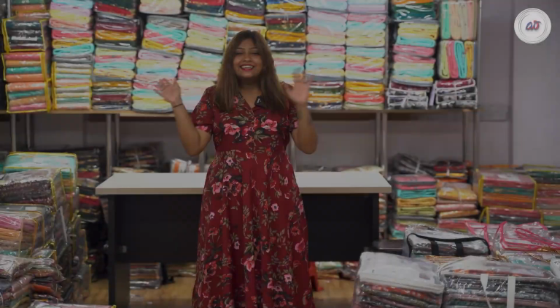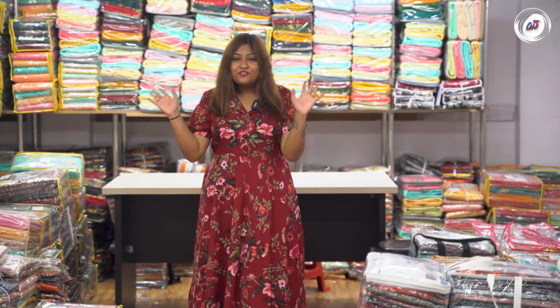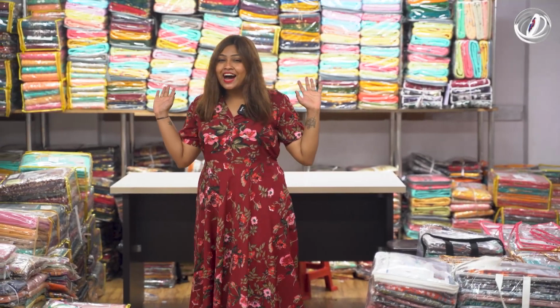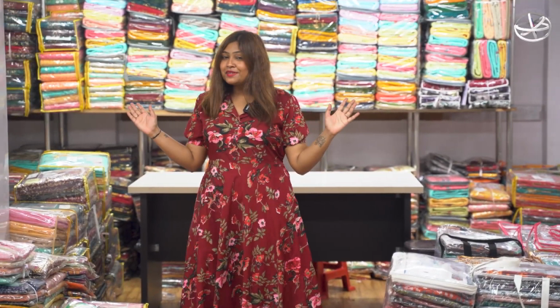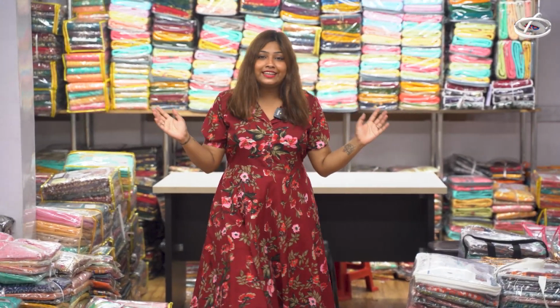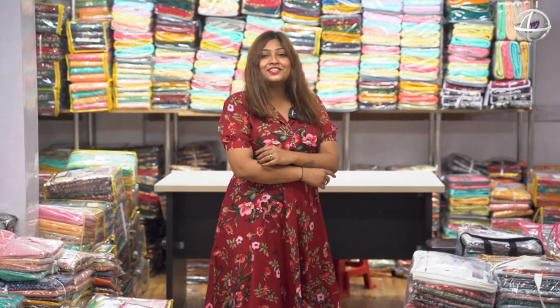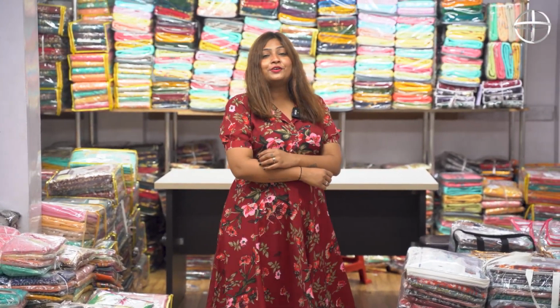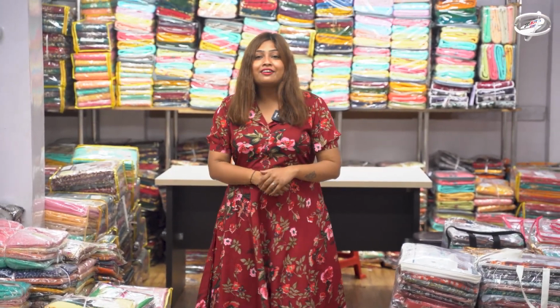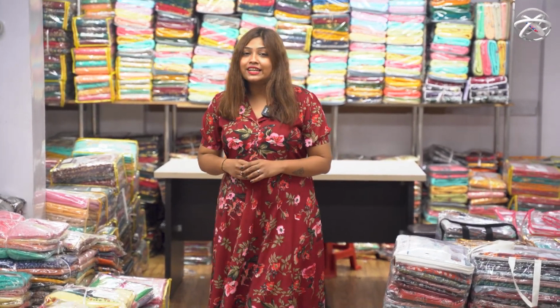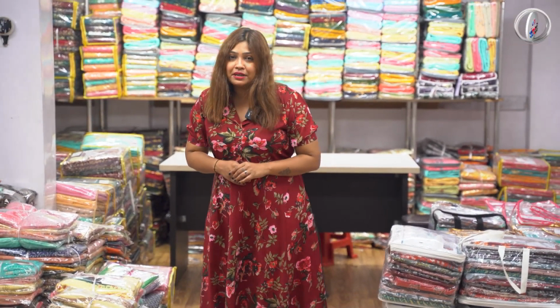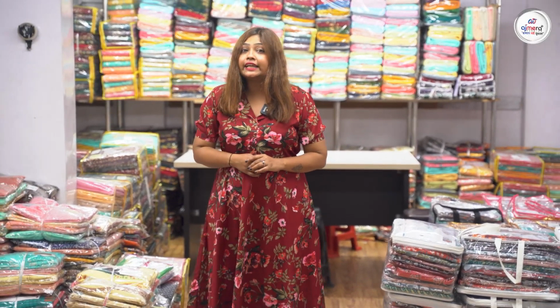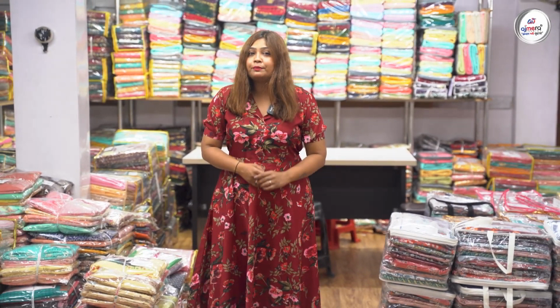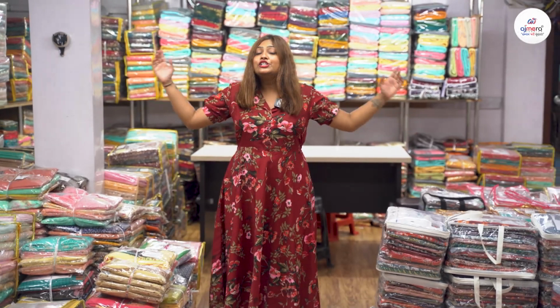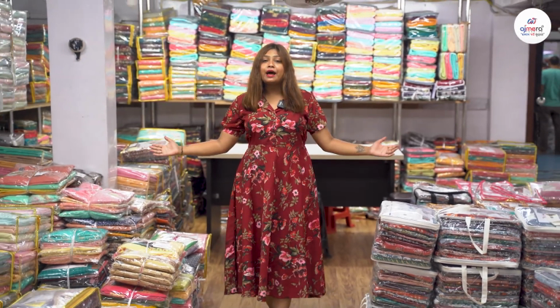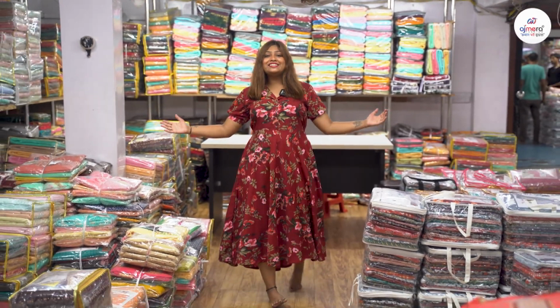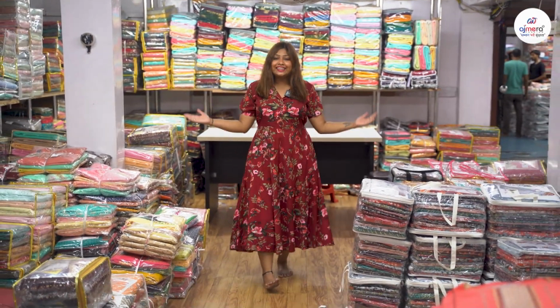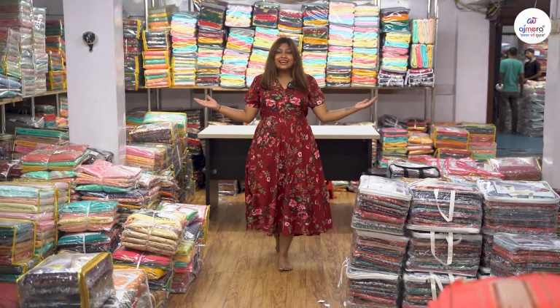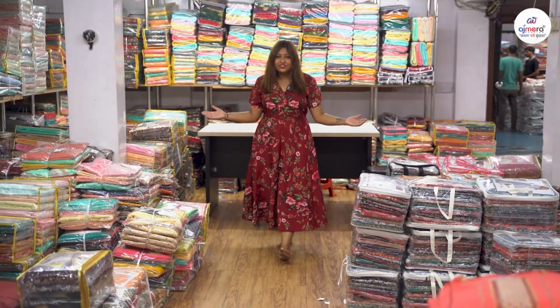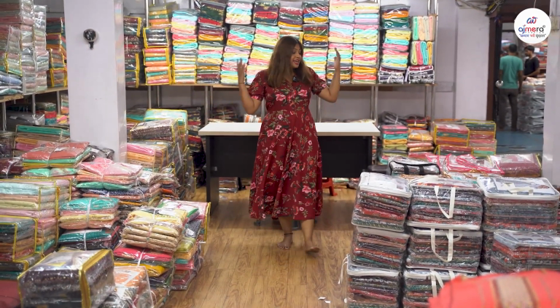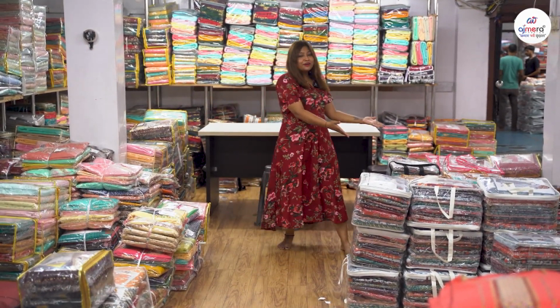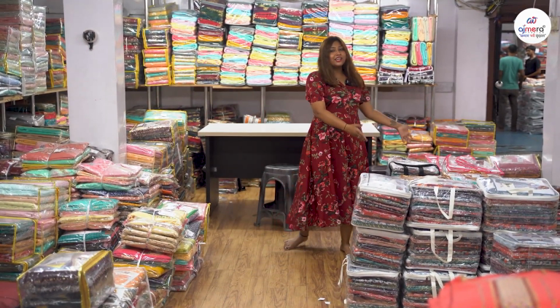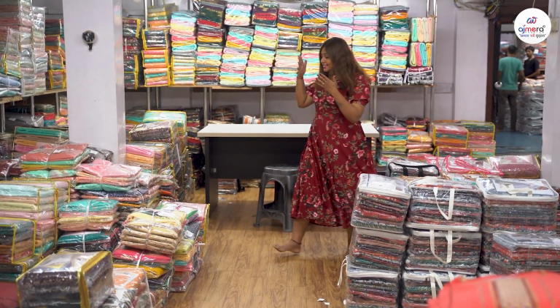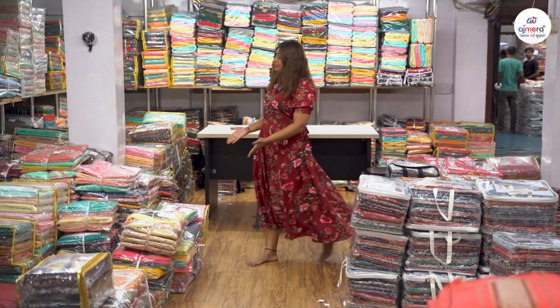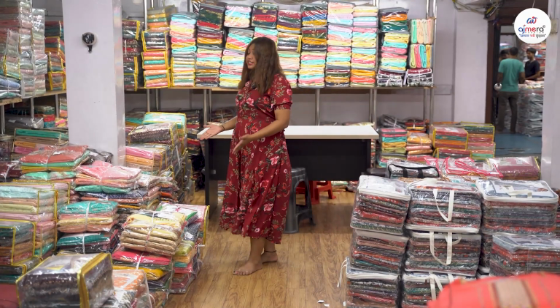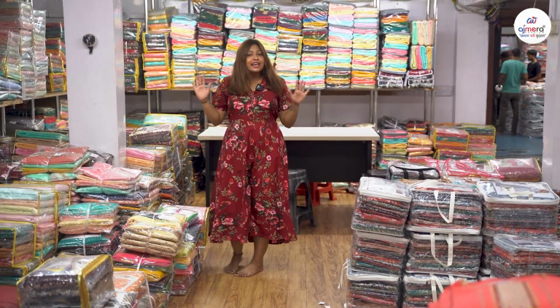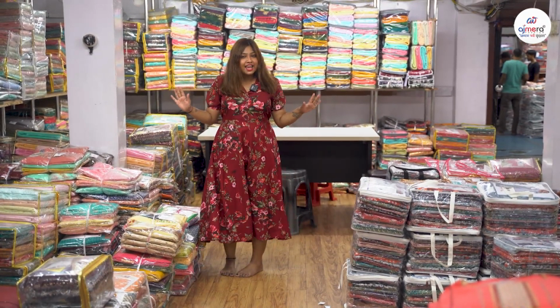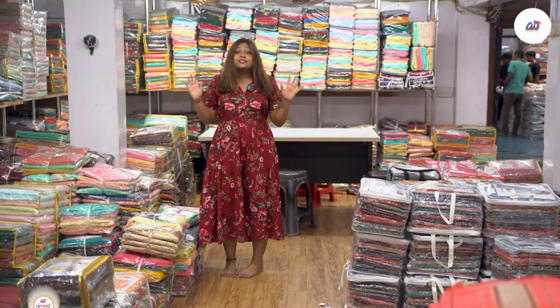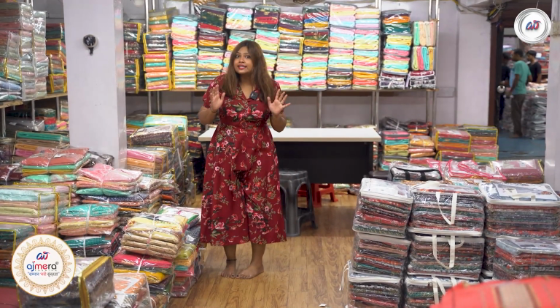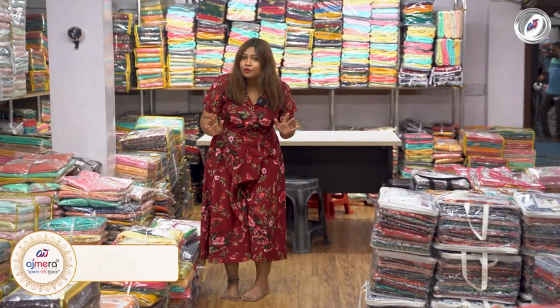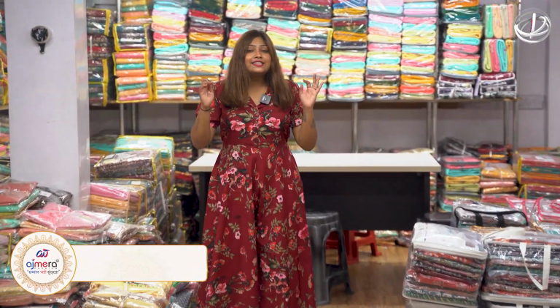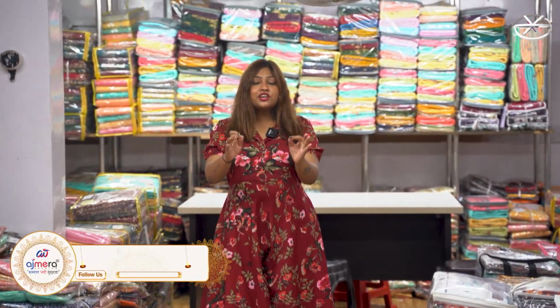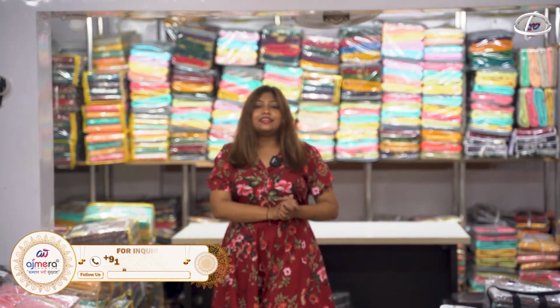Hello viewers, today I have come to Ajmira Fashion Dress Materials where you will get many collections. Here also collections, here also collections. All of them are heavy, all of them are normal. You will get many collections.